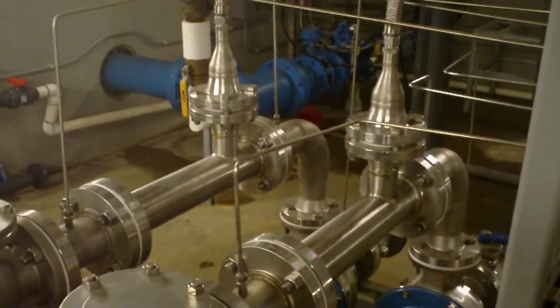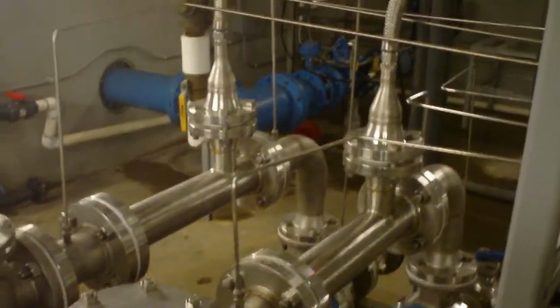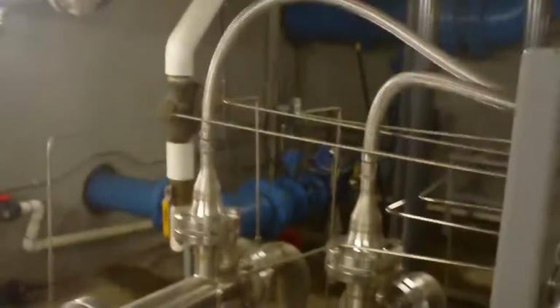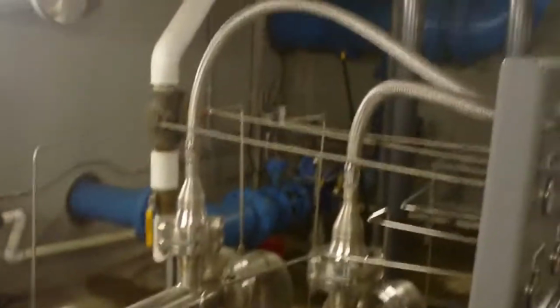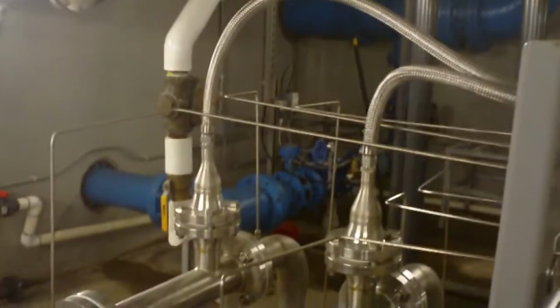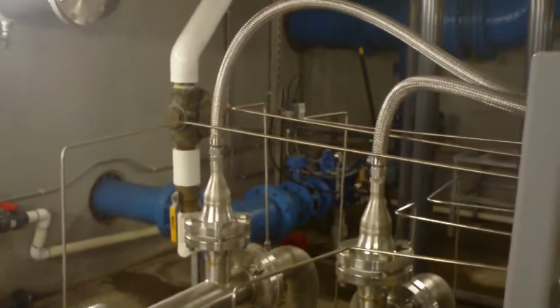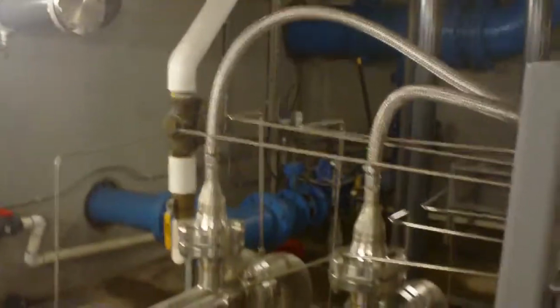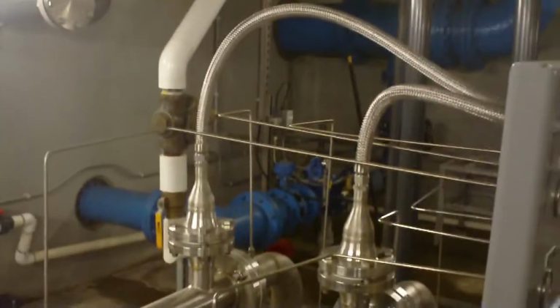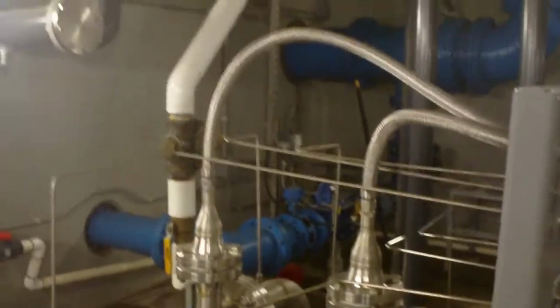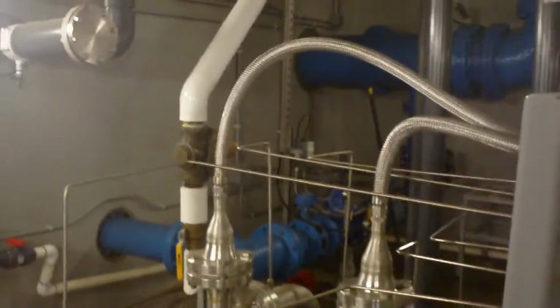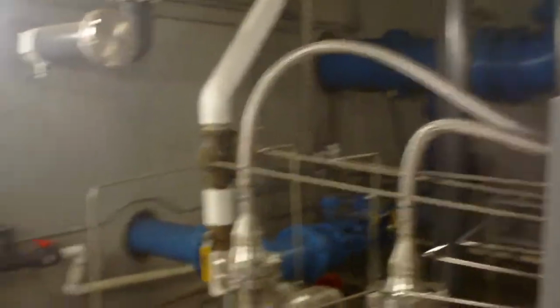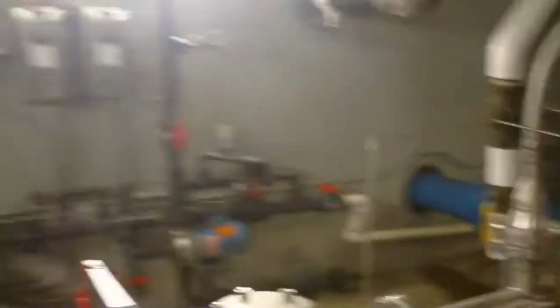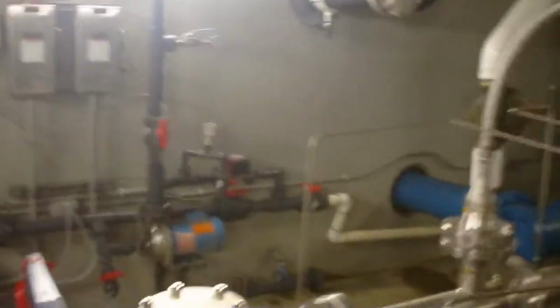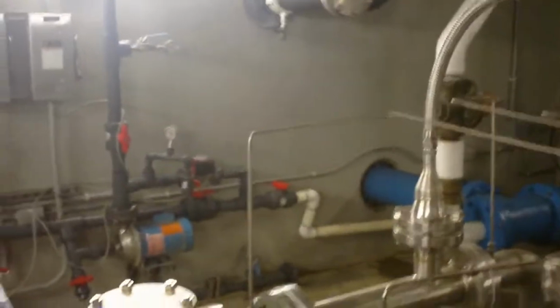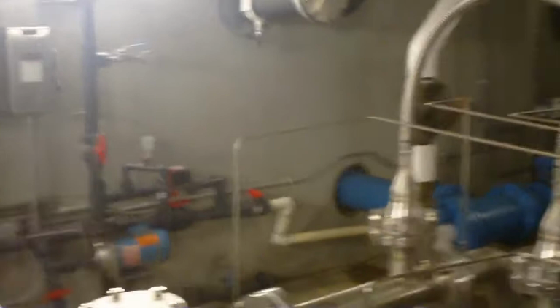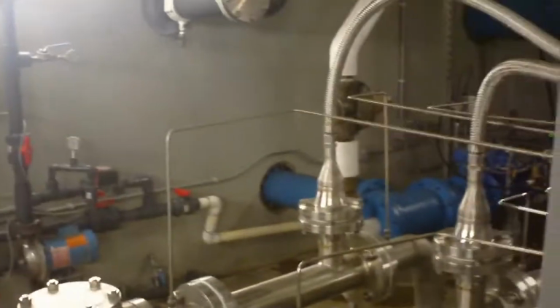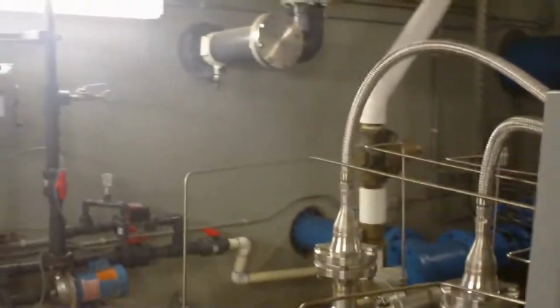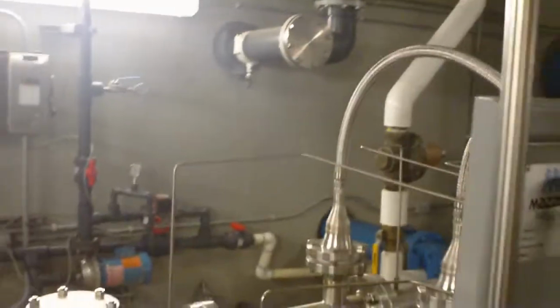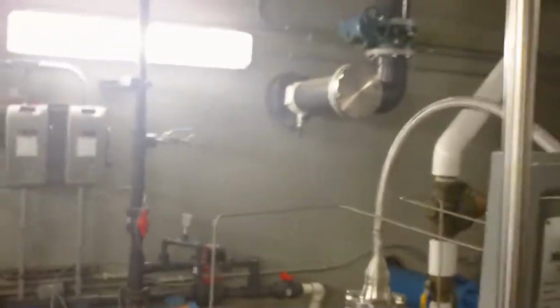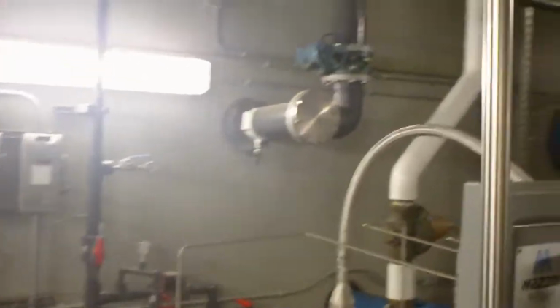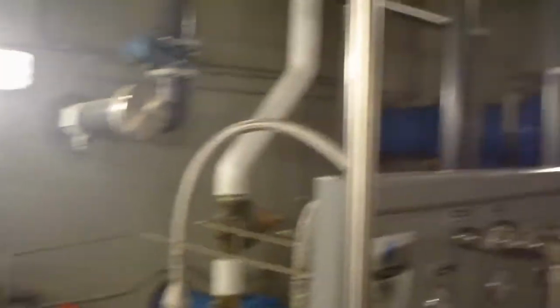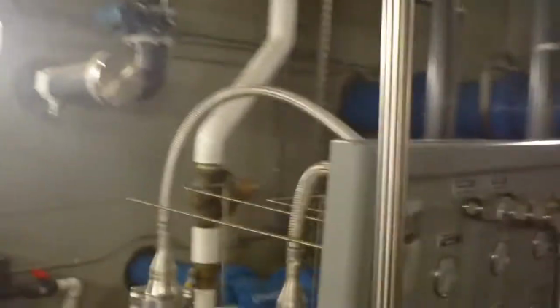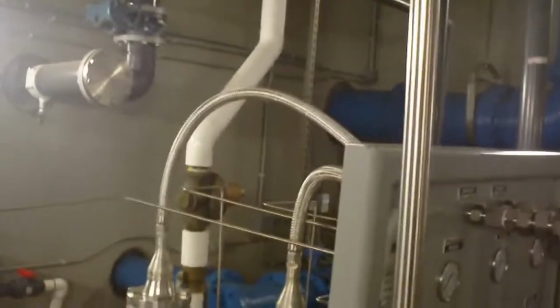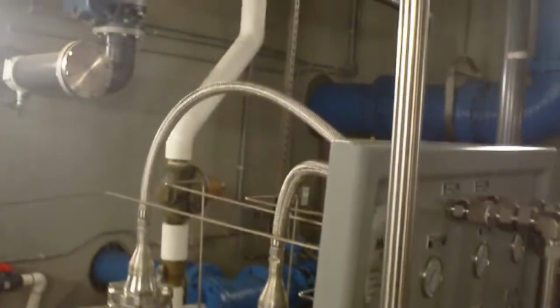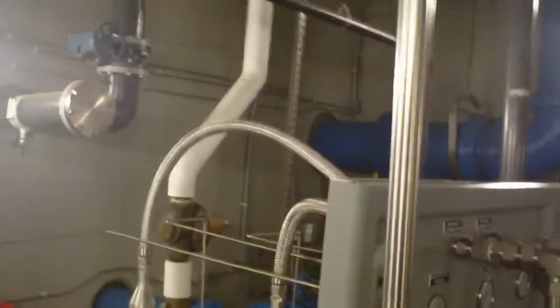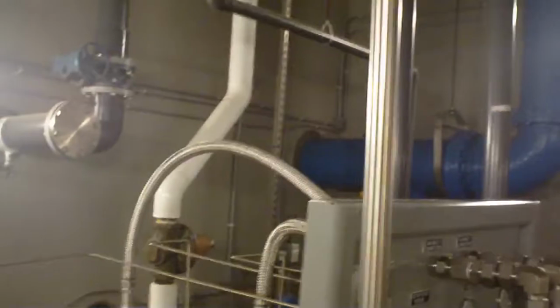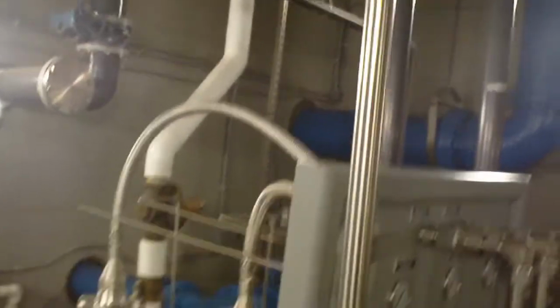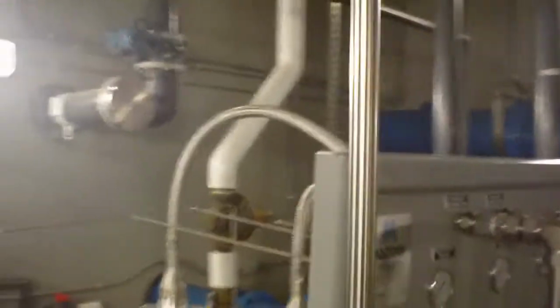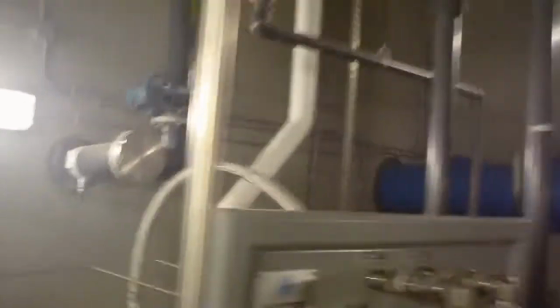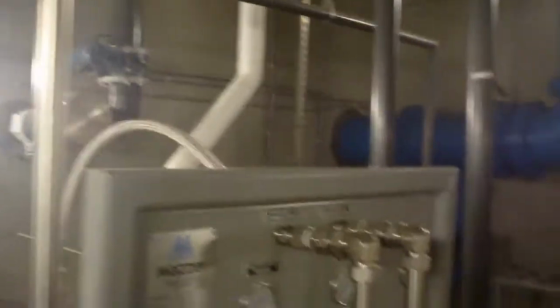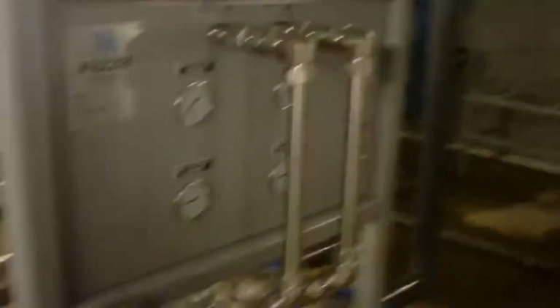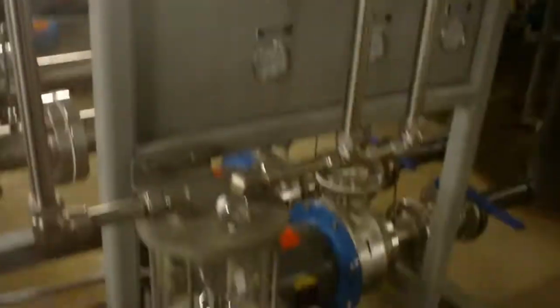As soon as the flow gets to a certain point, both pumps turn on and both Venturis are used. Then when the flow comes back down, one pump stays on and only one Venturi is used.